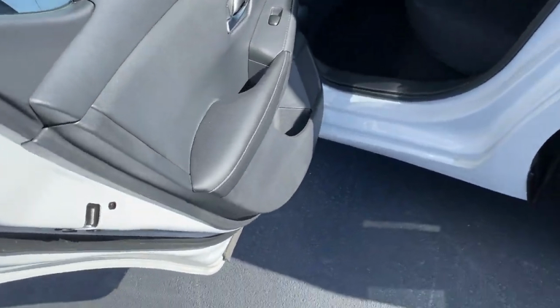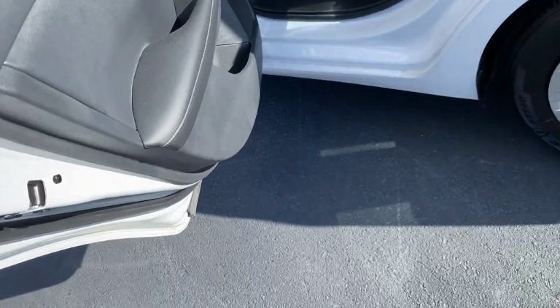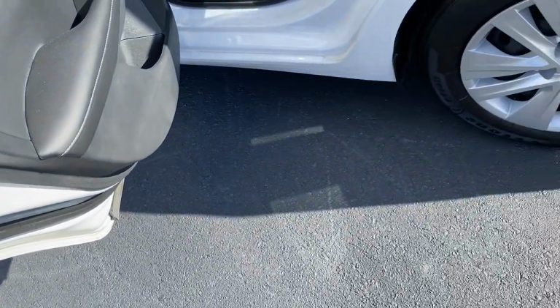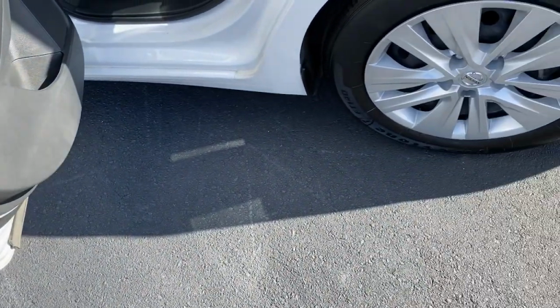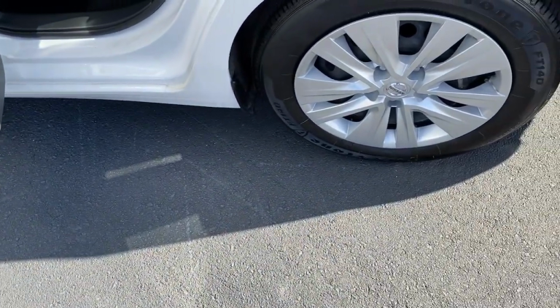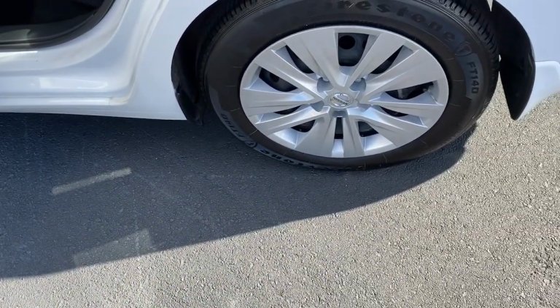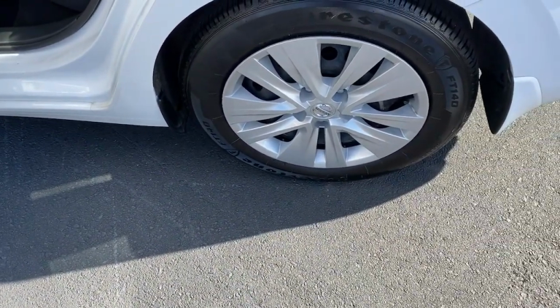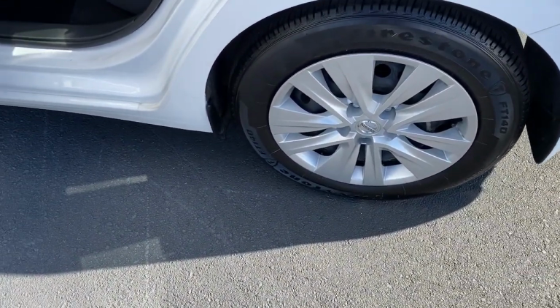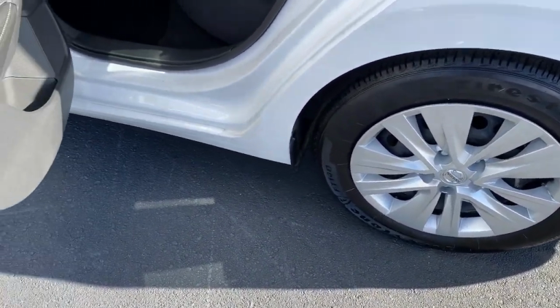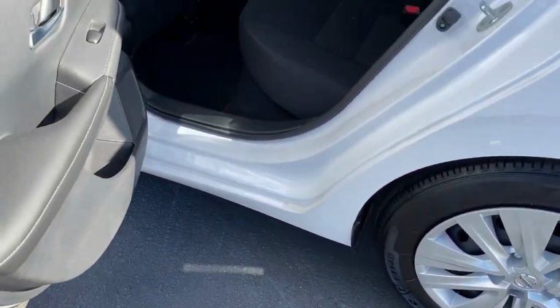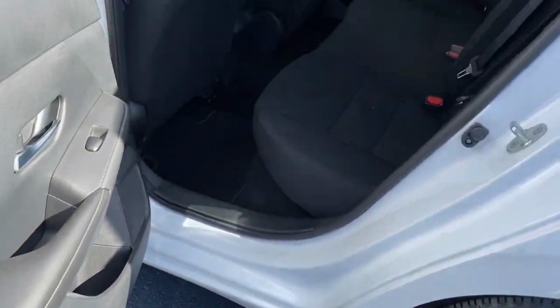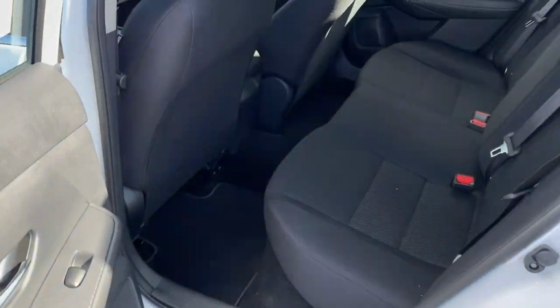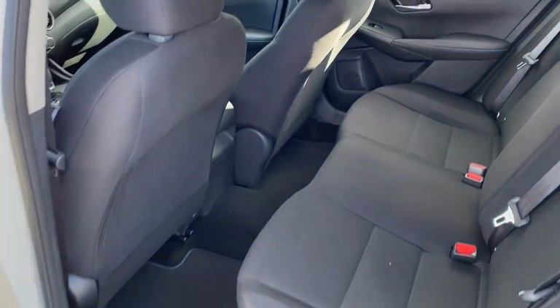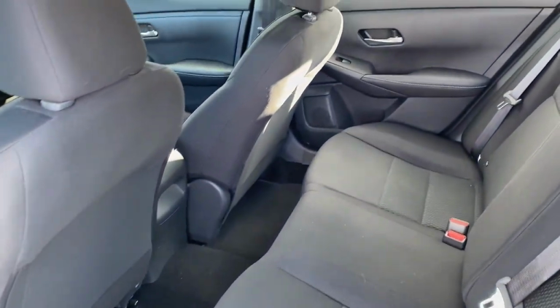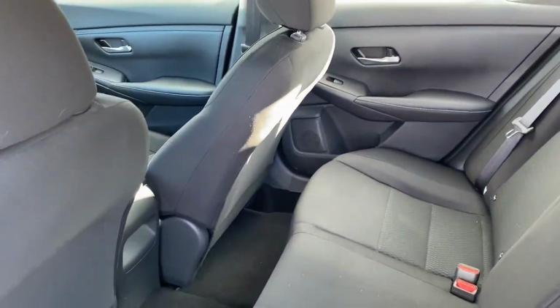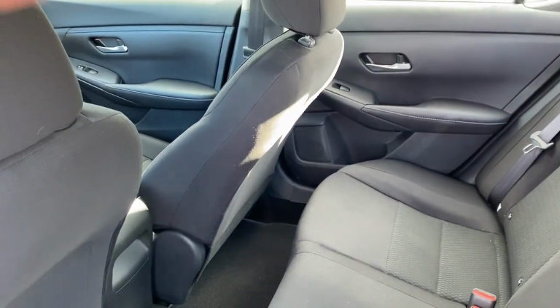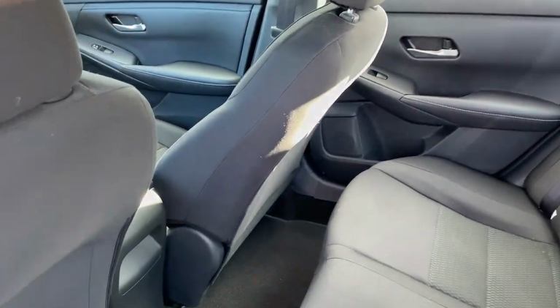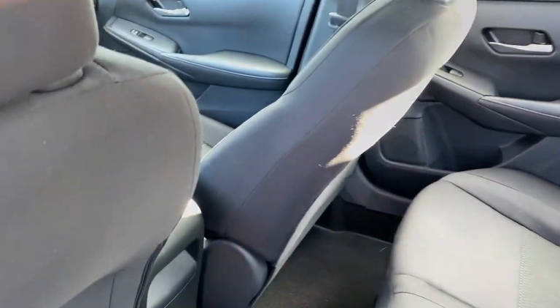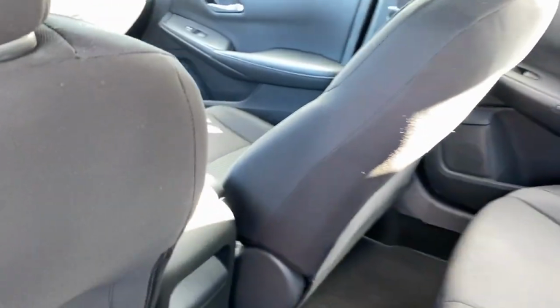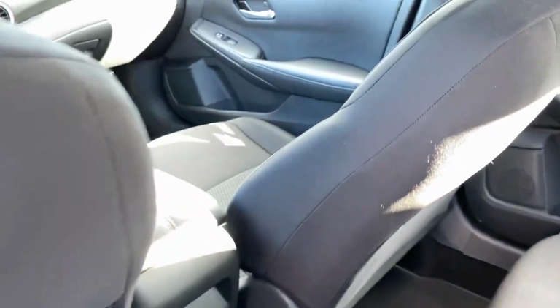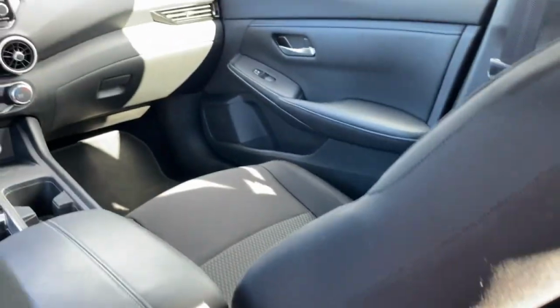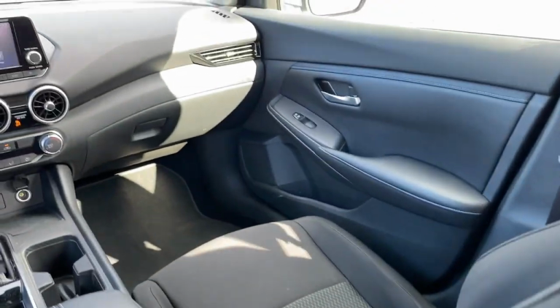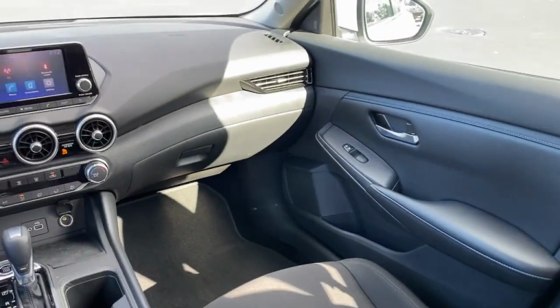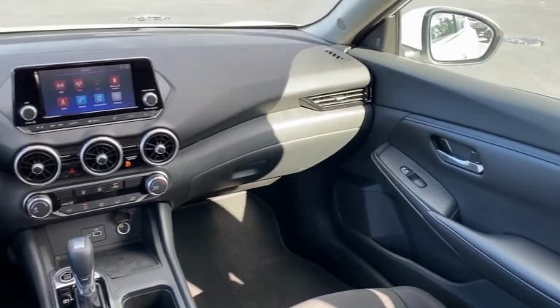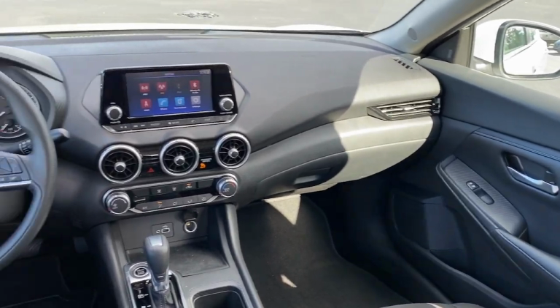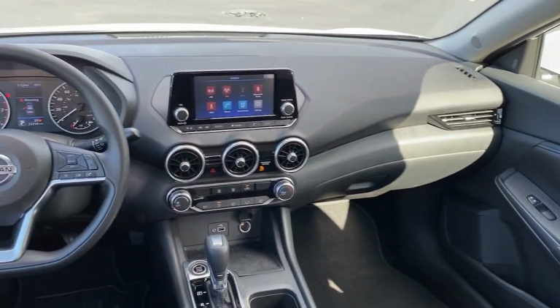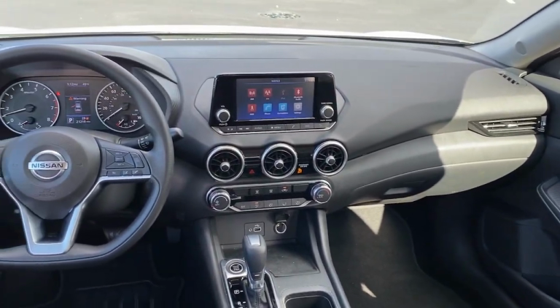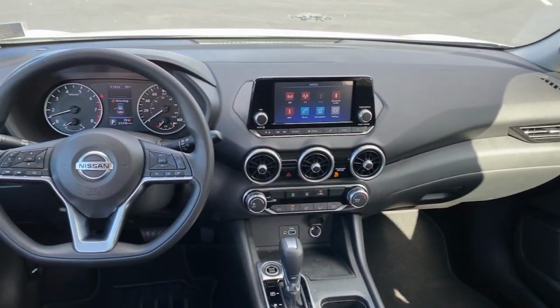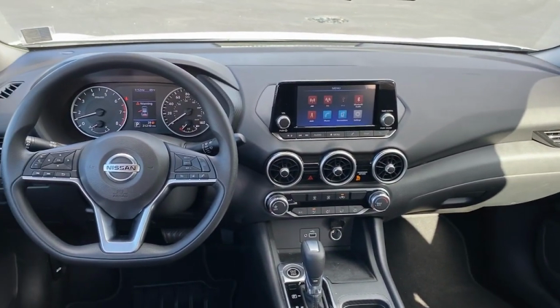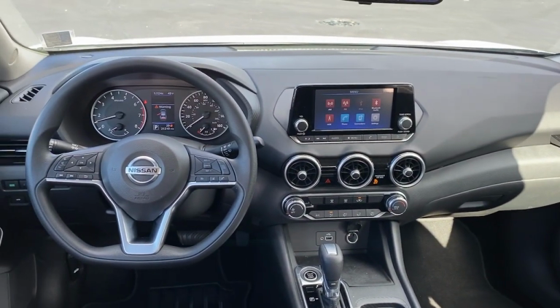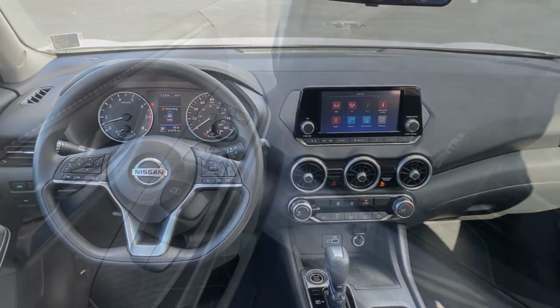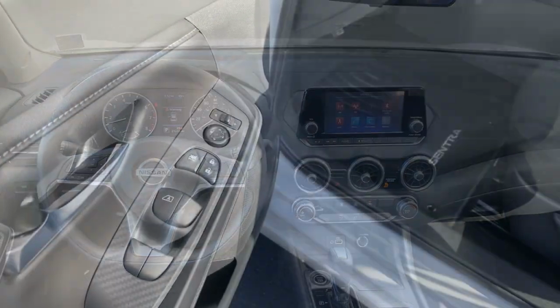Keyless entry, backup camera, Bluetooth connection, alarm, steering wheel audio controls, blind spot monitor, electronic stability control, intermittent wipers, traction control, passenger vanity mirror.